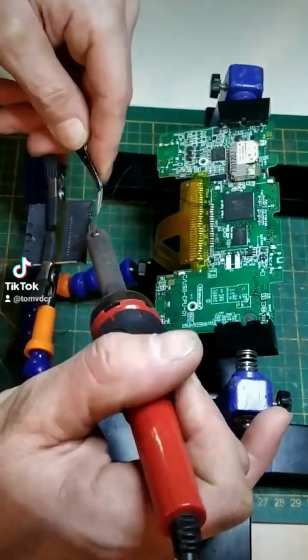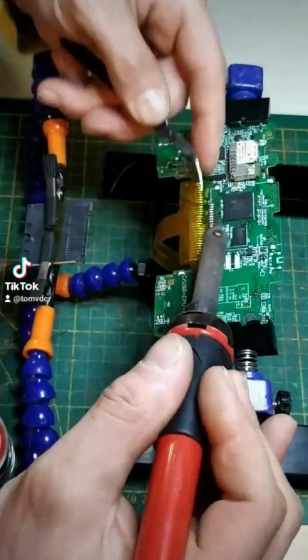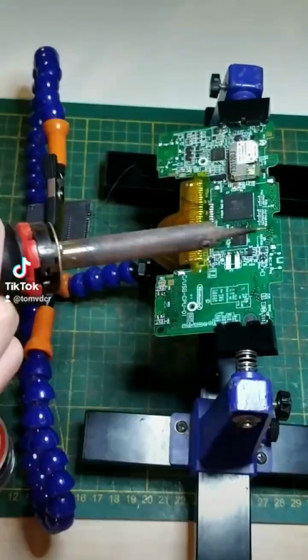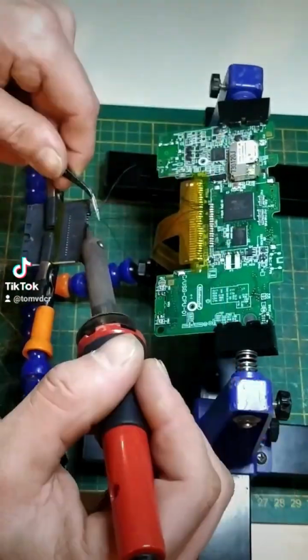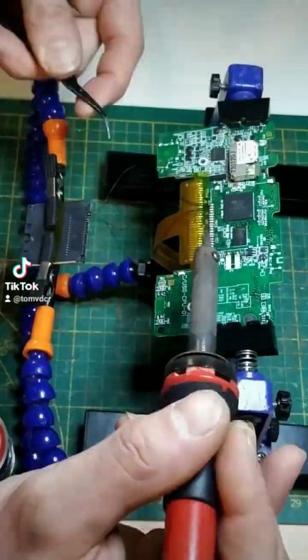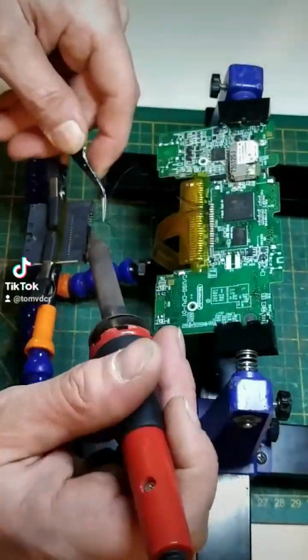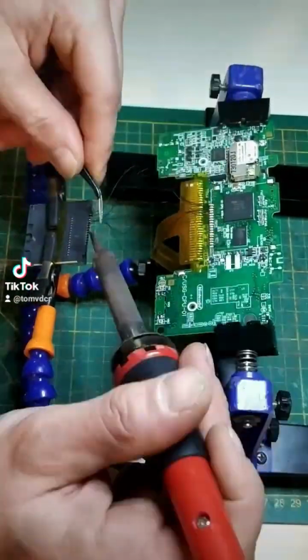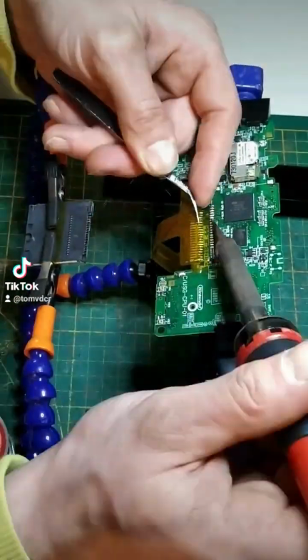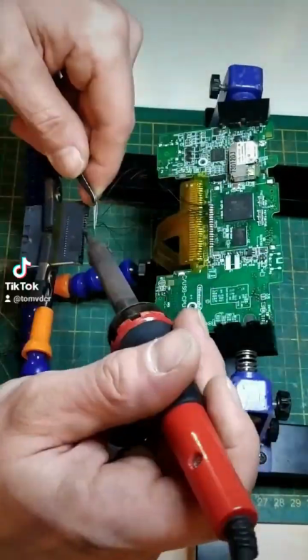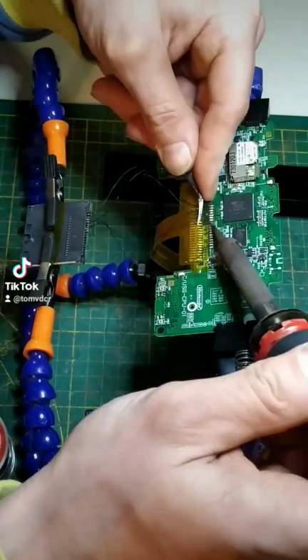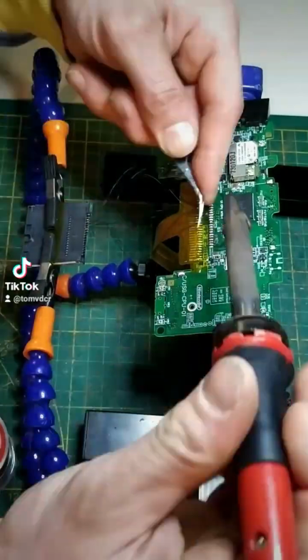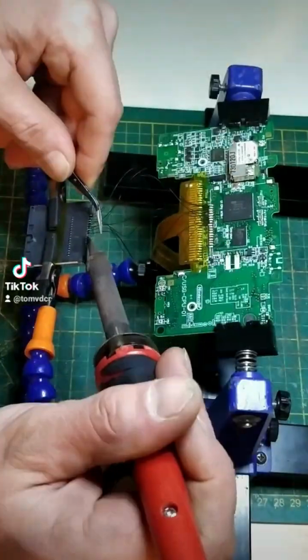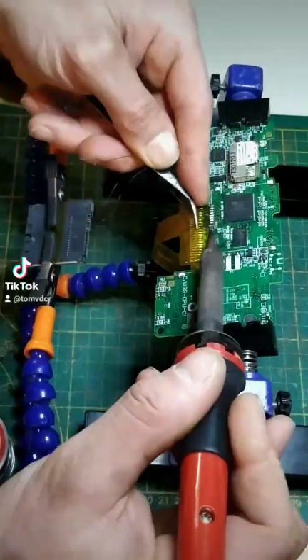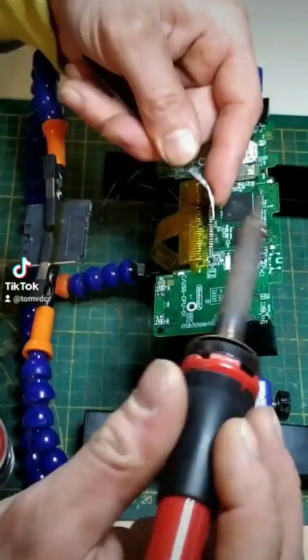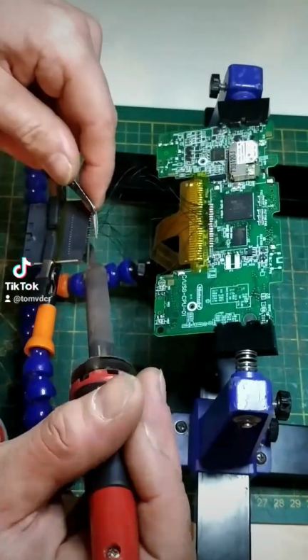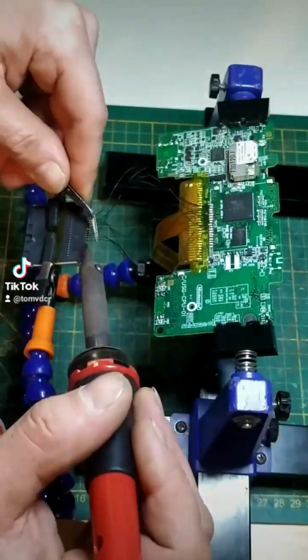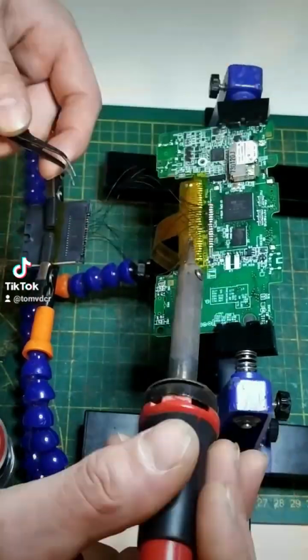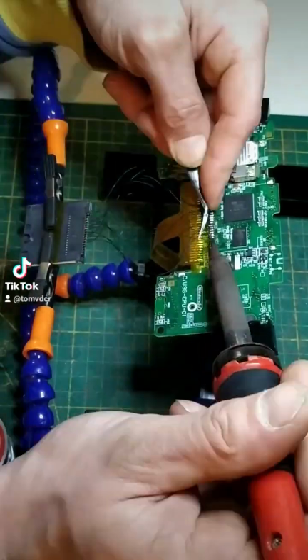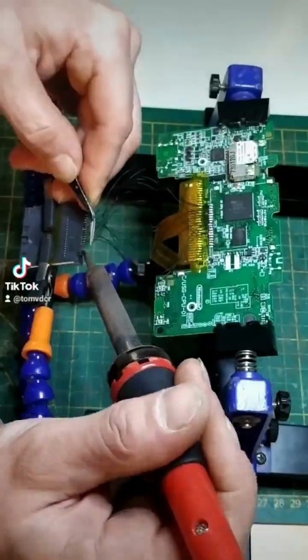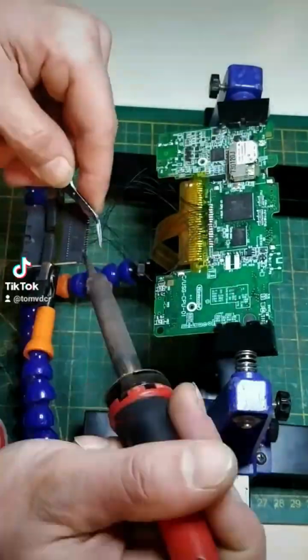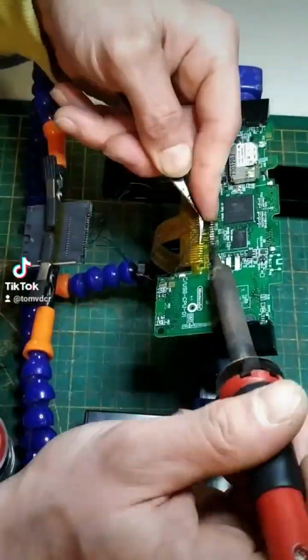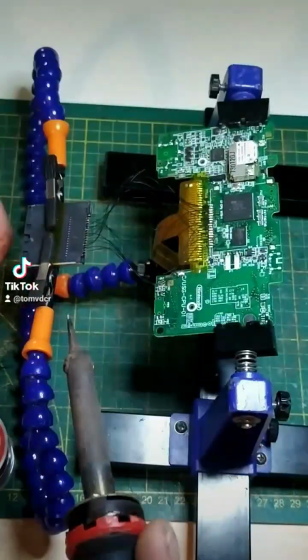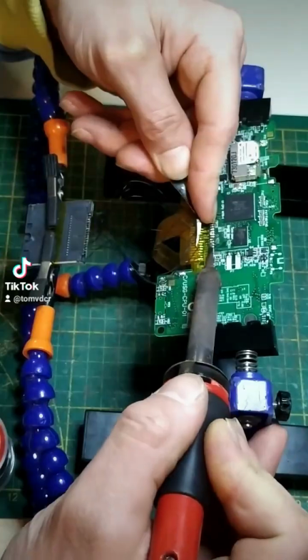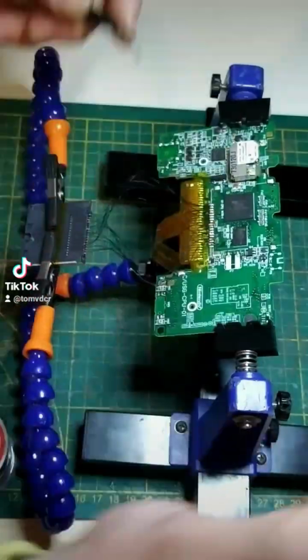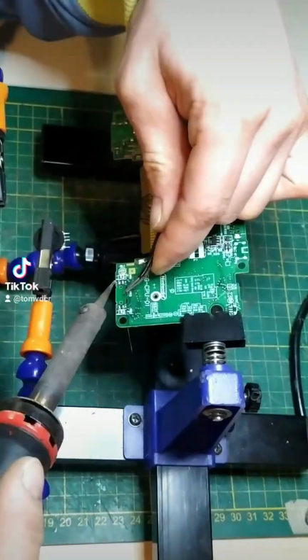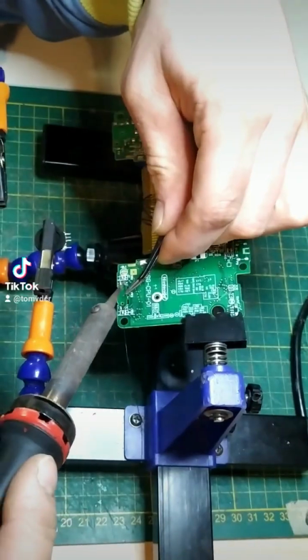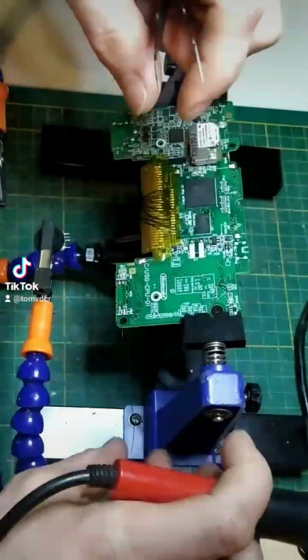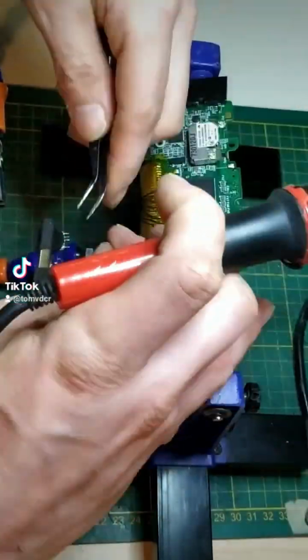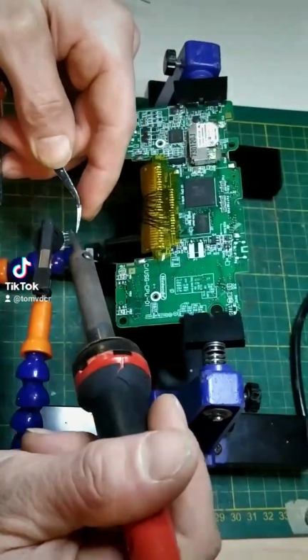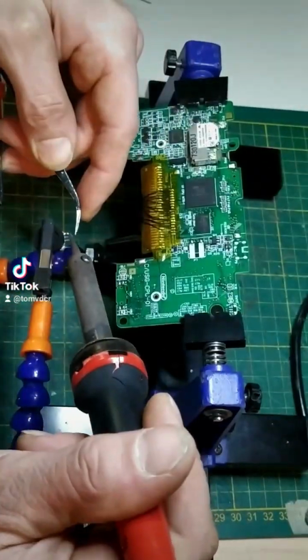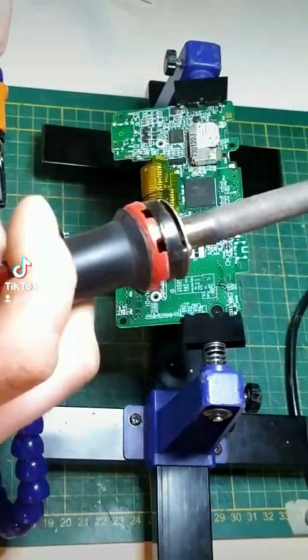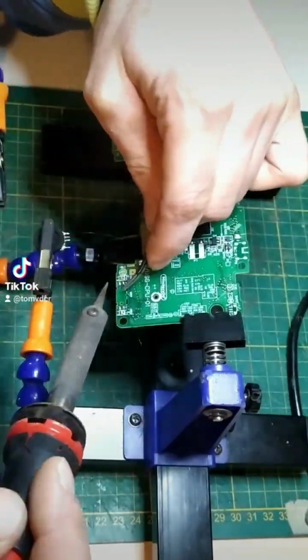For the DS card slot we are gonna use wires — at least it has less pins to solder than the GBA slot. For the volume, I am using a 10K ohm volume wheel.